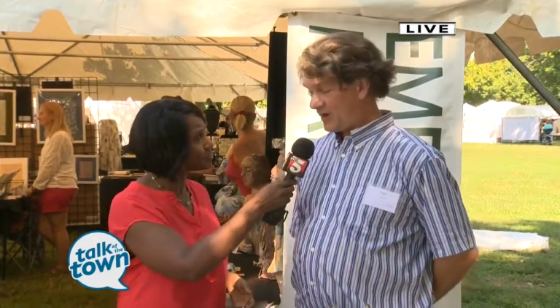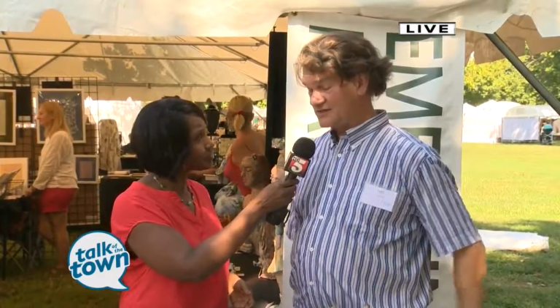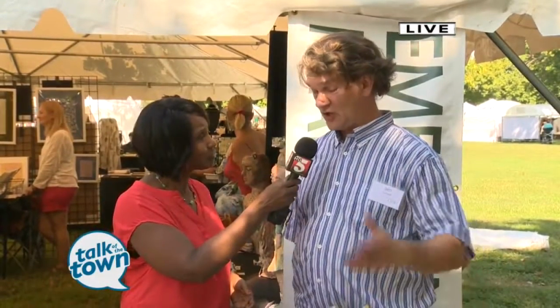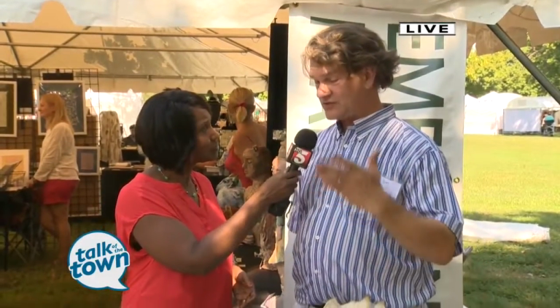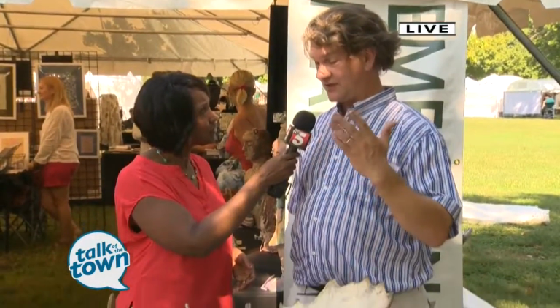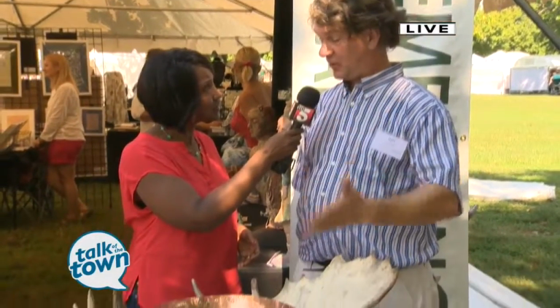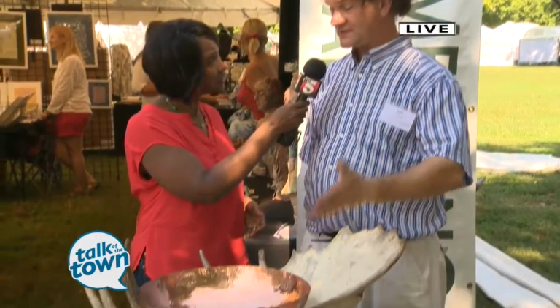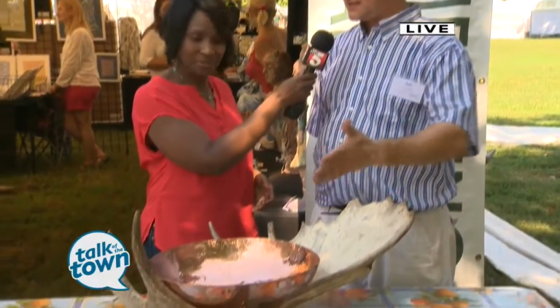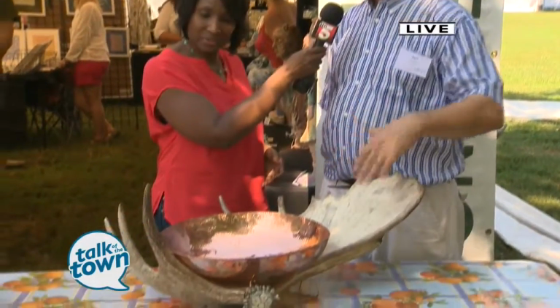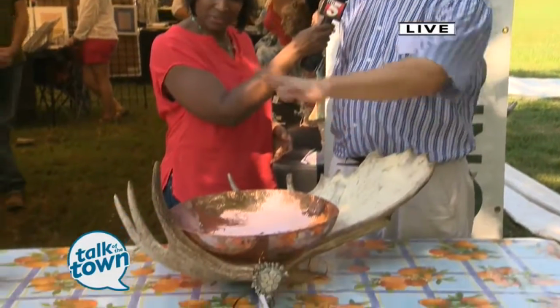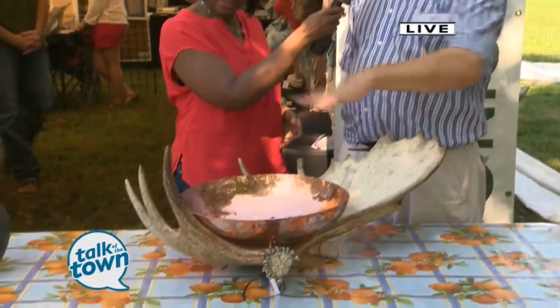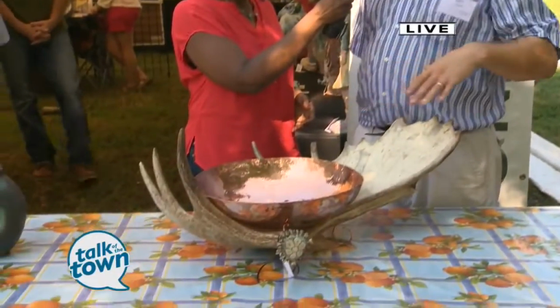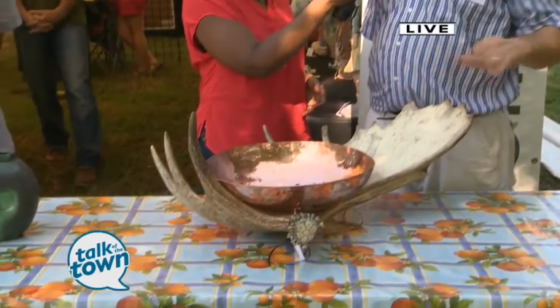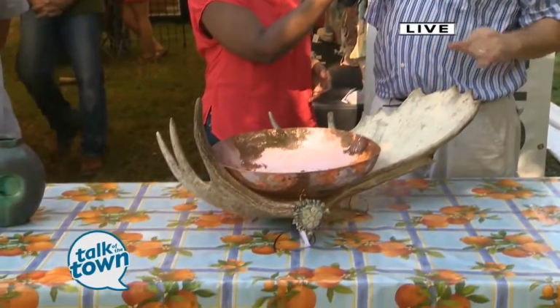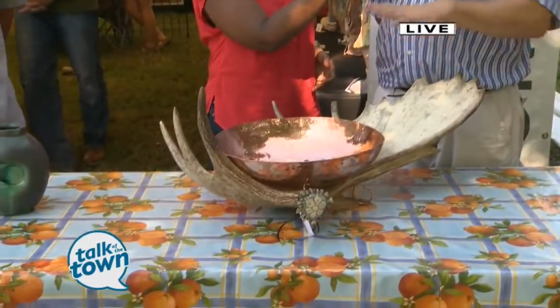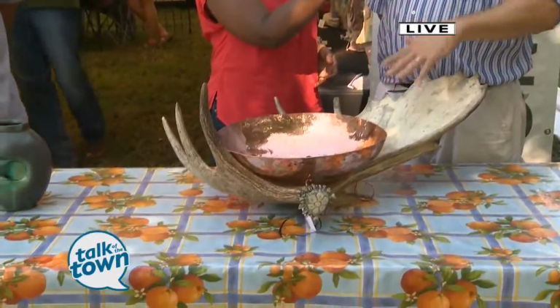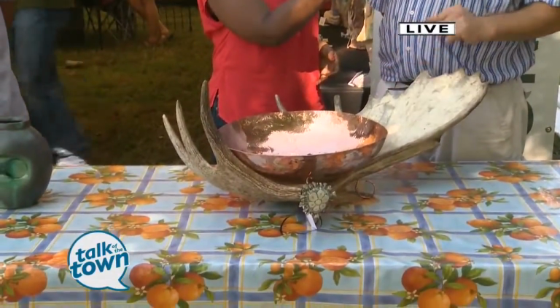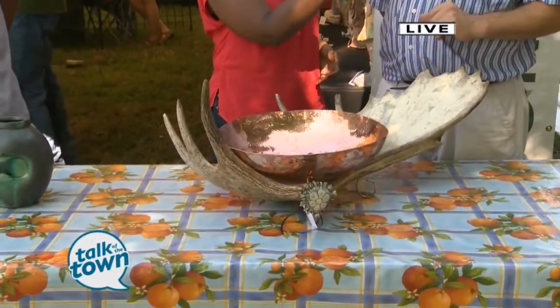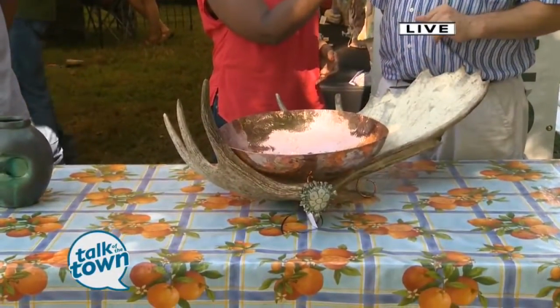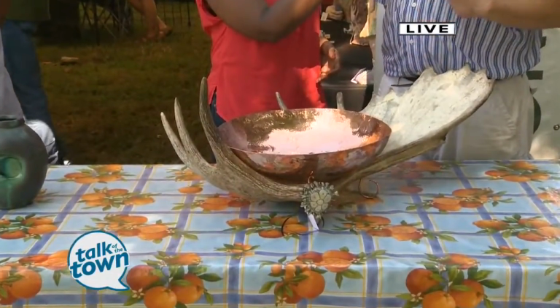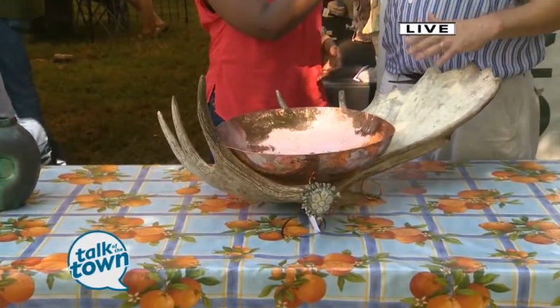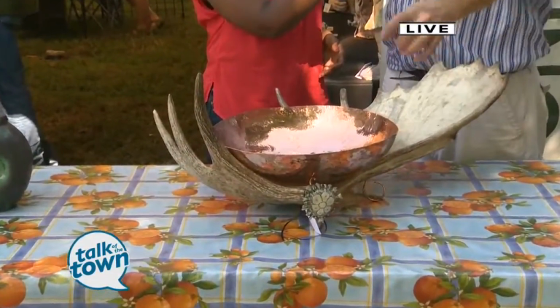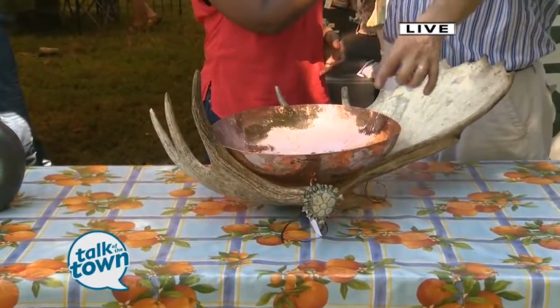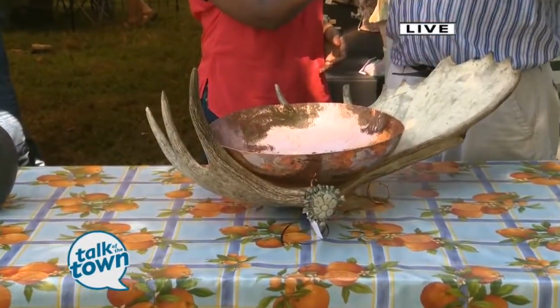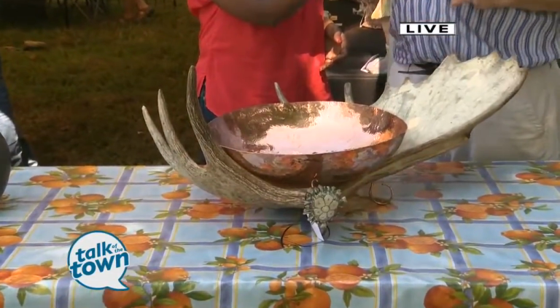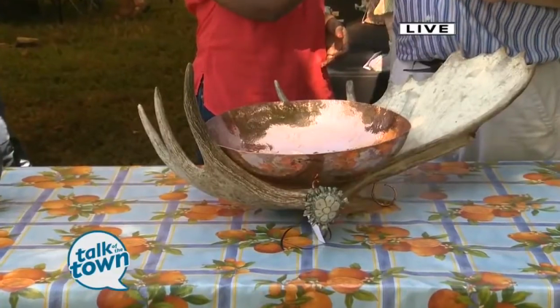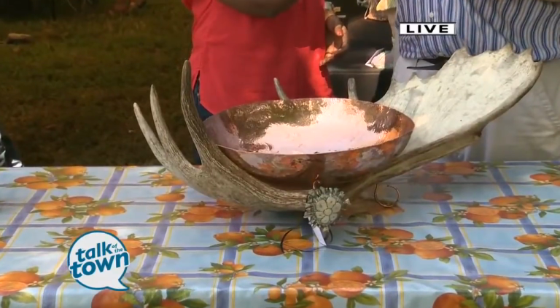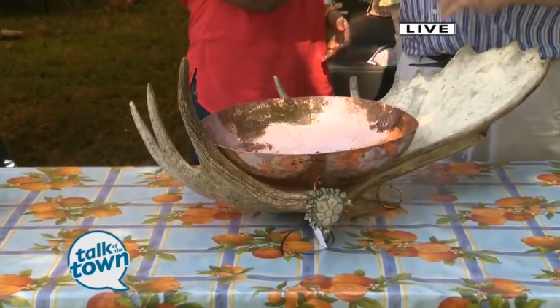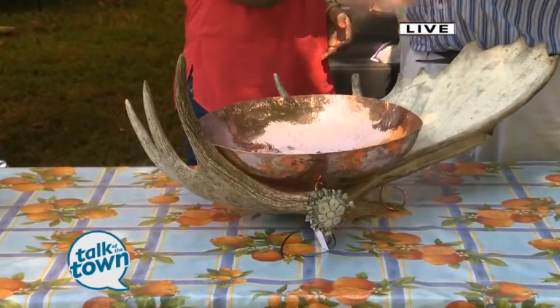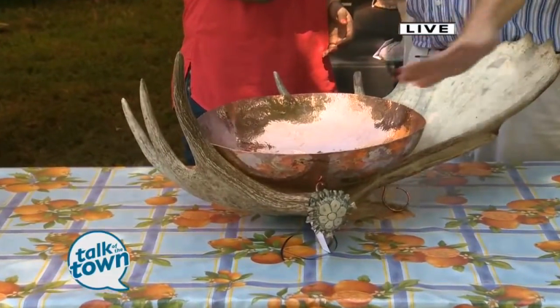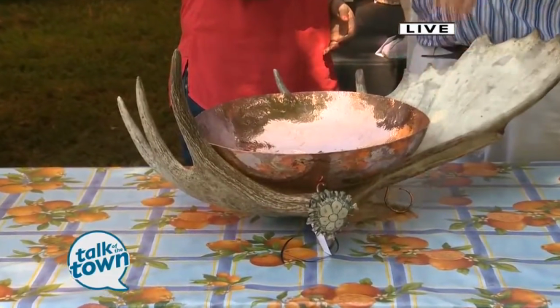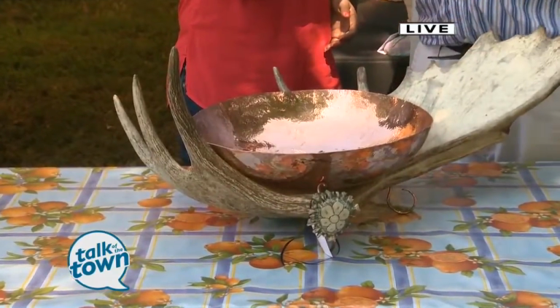Well, it's a large bowl — an 18-inch bowl with a moose antler stand. I get my moose antler from Montana, and I carve a little flower on the end, and I hand hammer the bowl out.